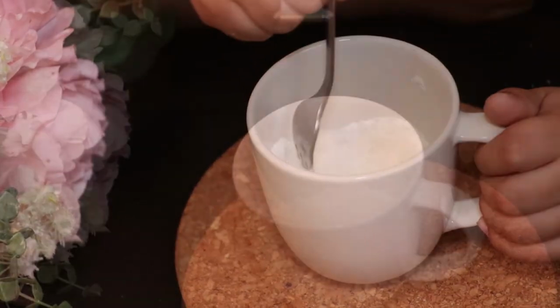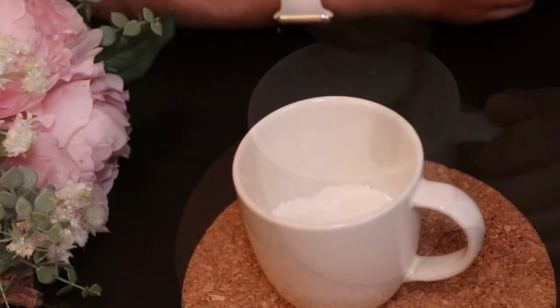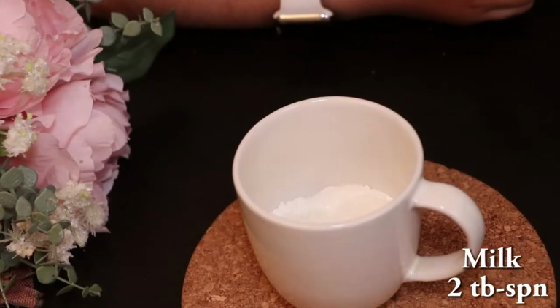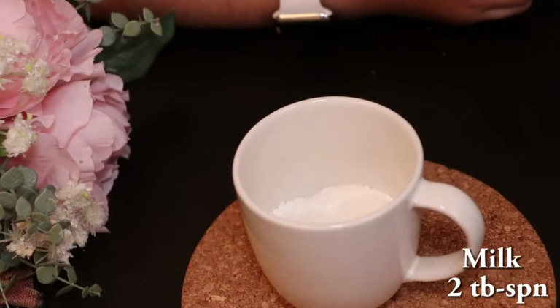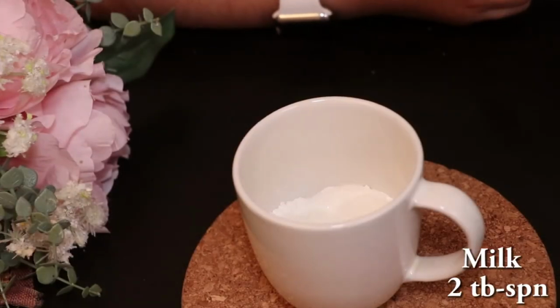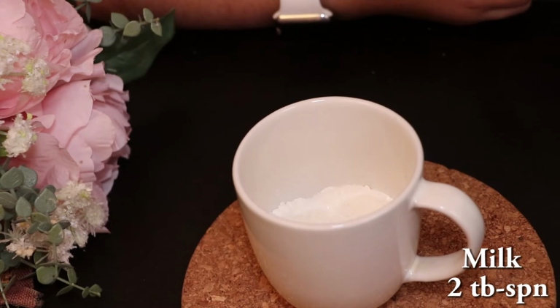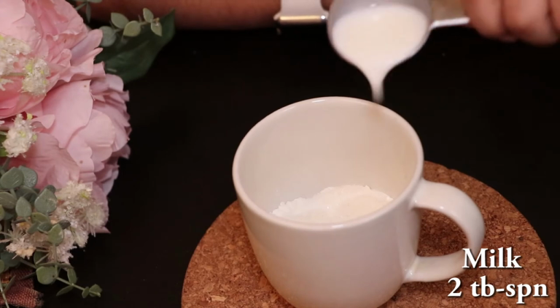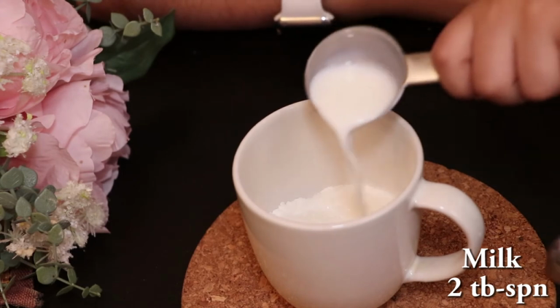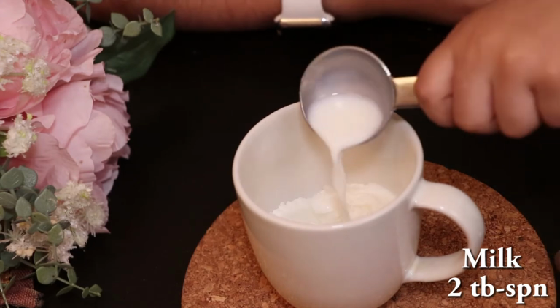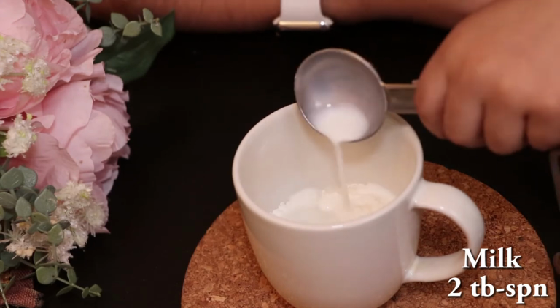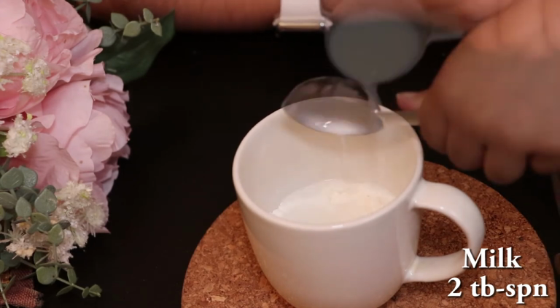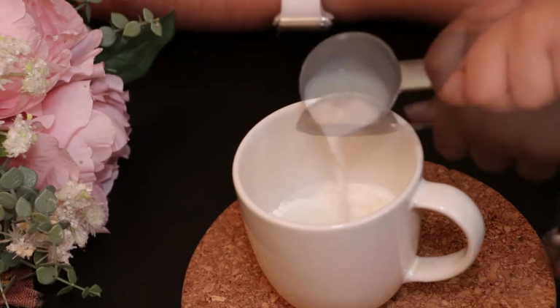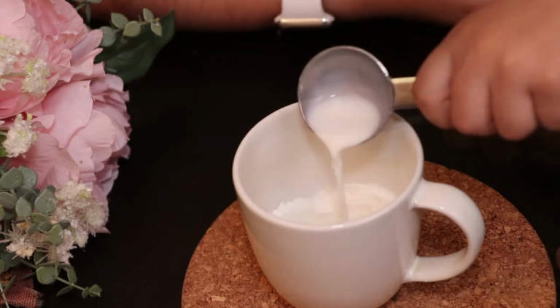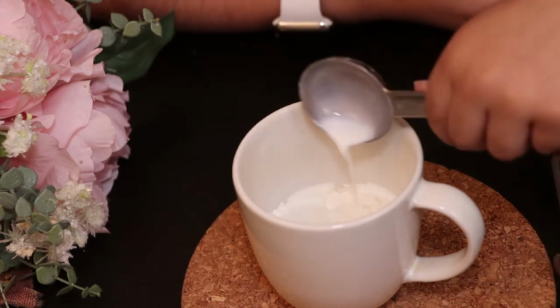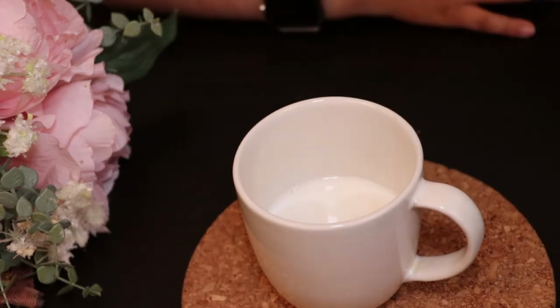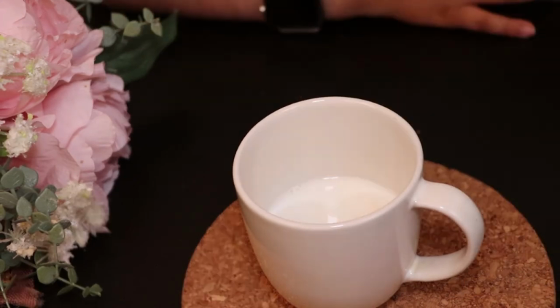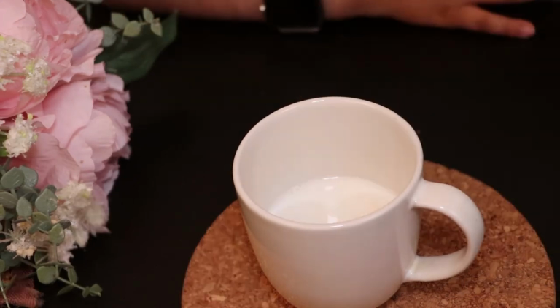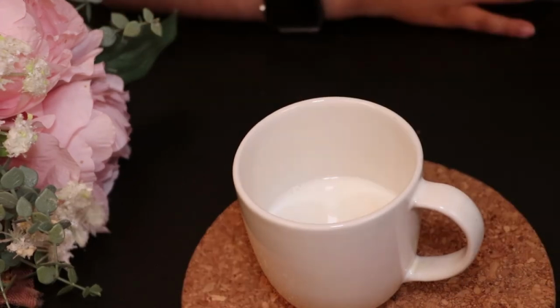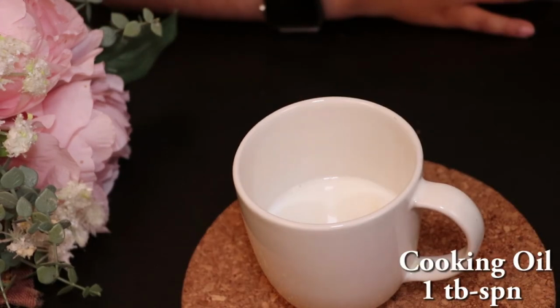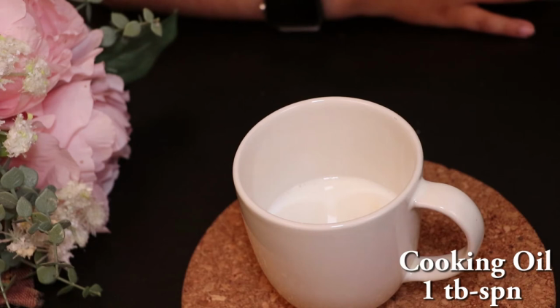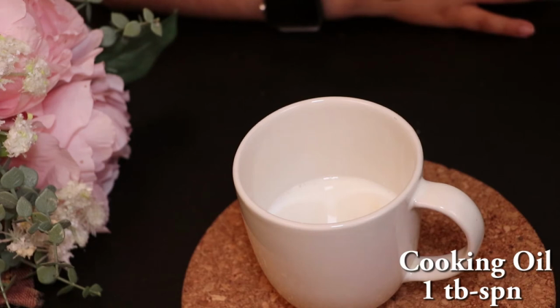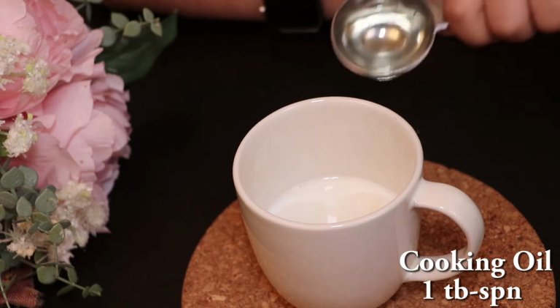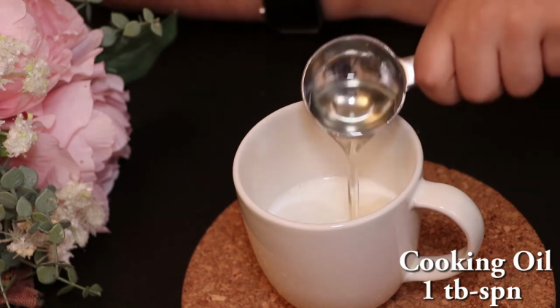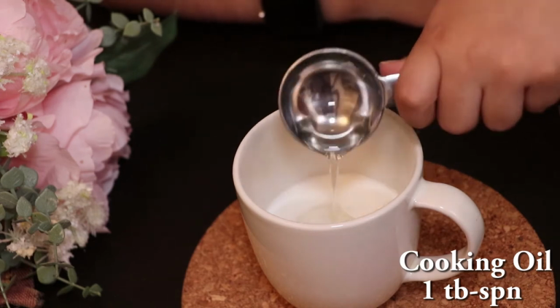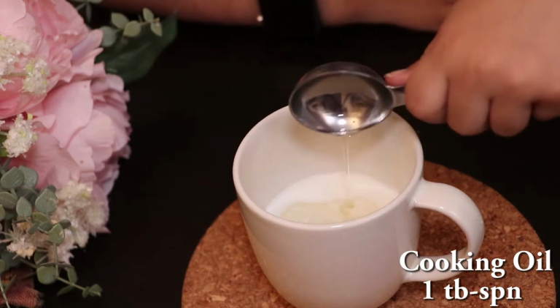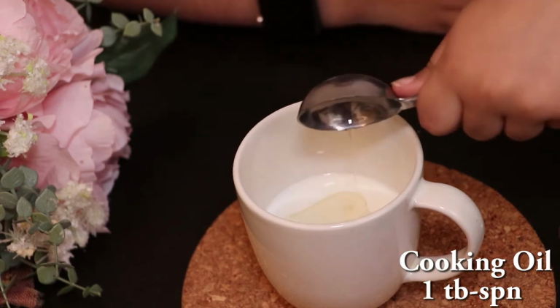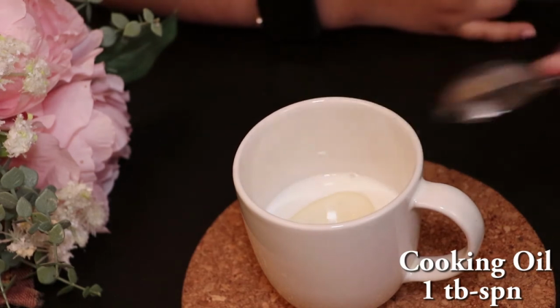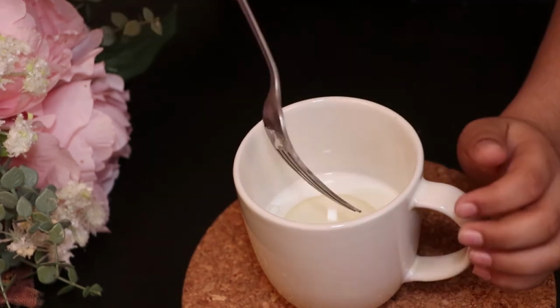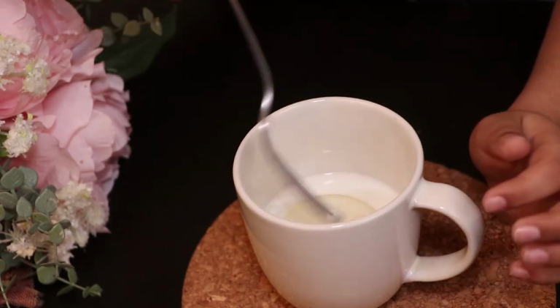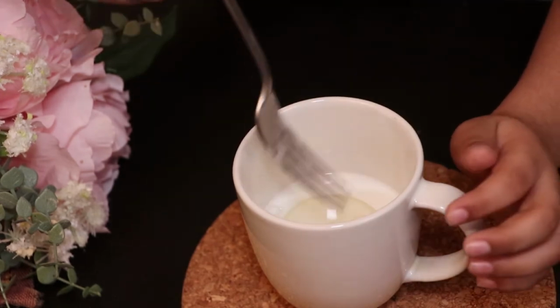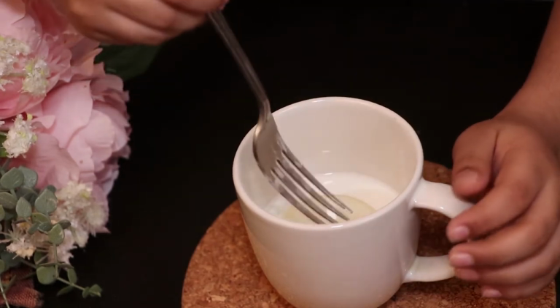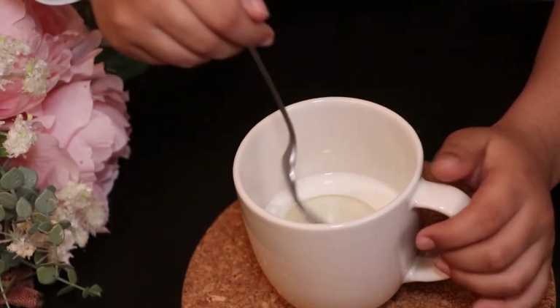2 tablespoons of milk, 1 tablespoon of cooking oil. Now we have to mix again.